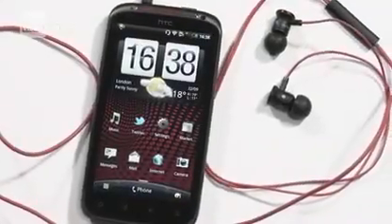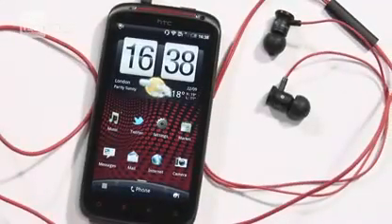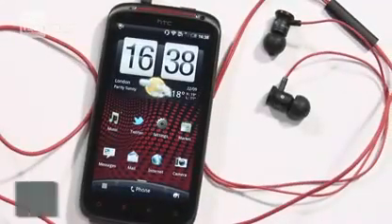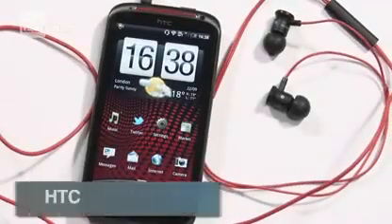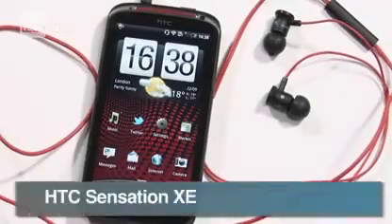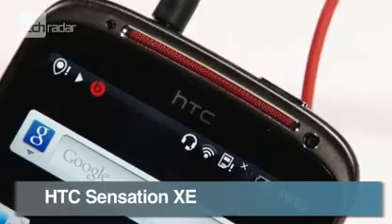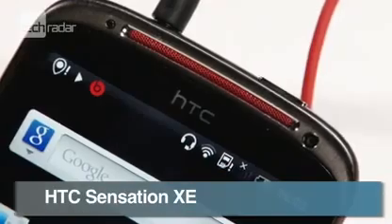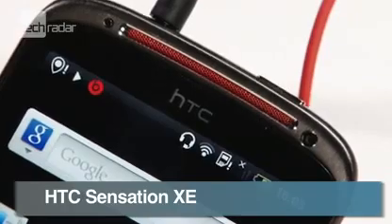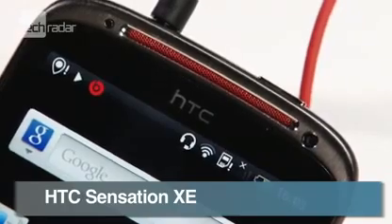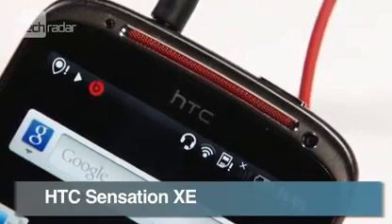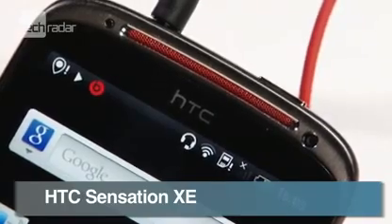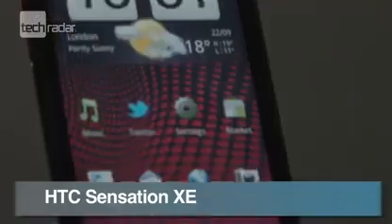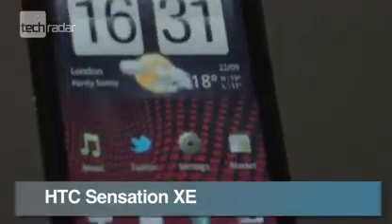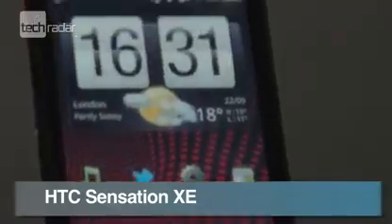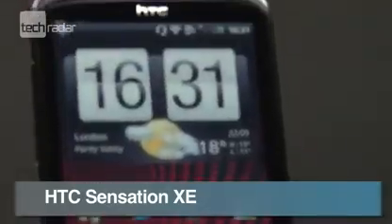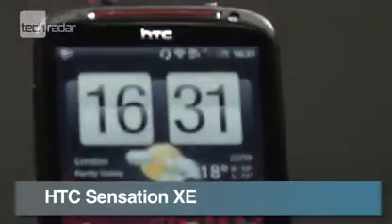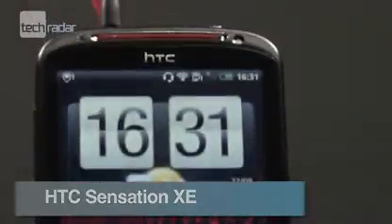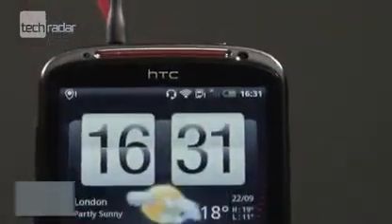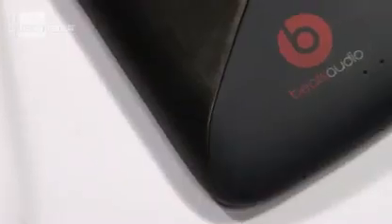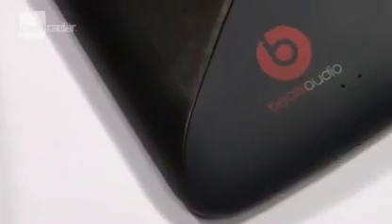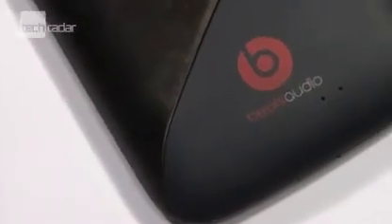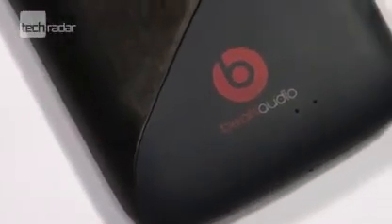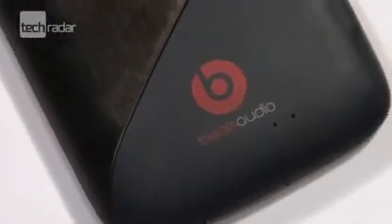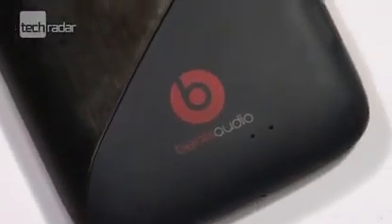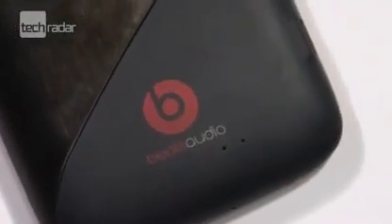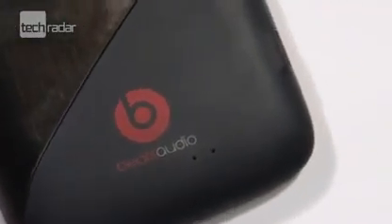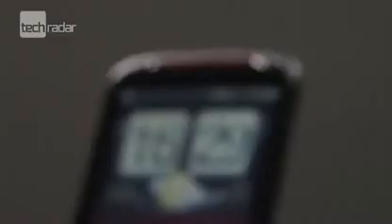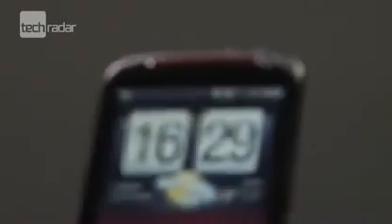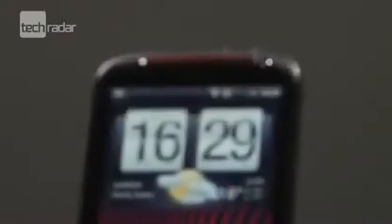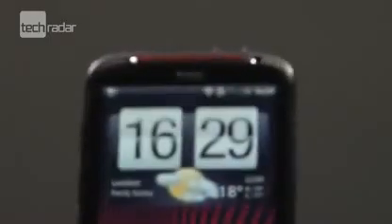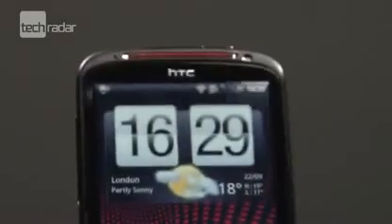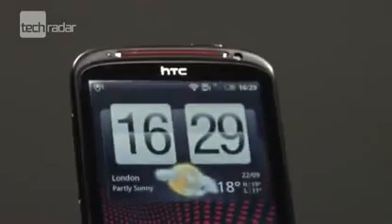HTC's popular Sensation has been given a refresh, with a slightly faster processor, Dr. Dre Beats Audio and a slightly new moniker, the HTC Sensation XE.